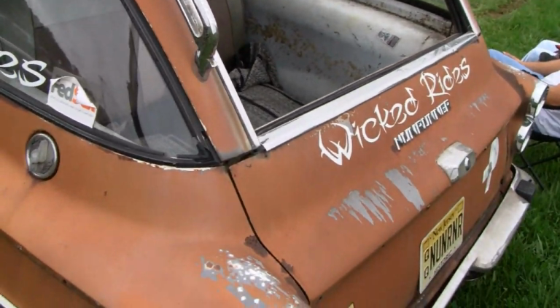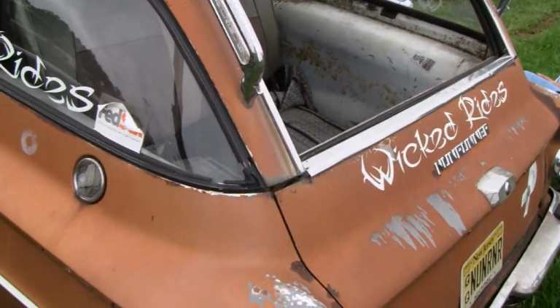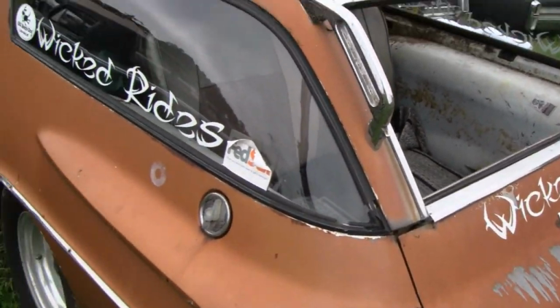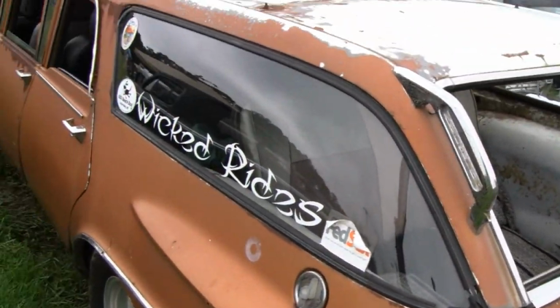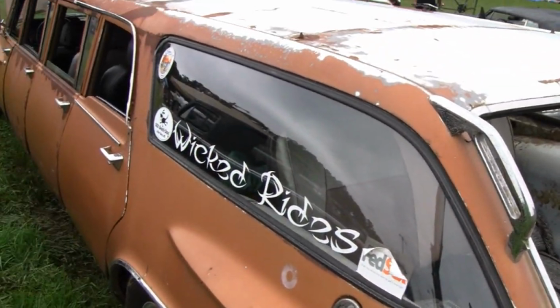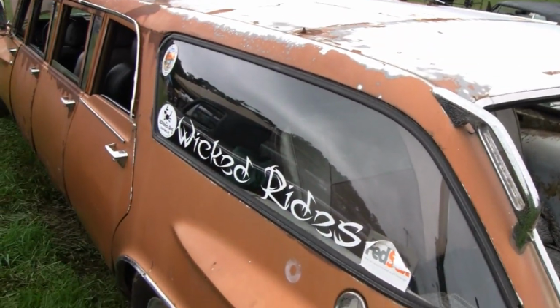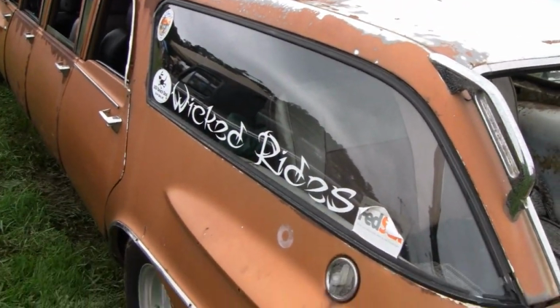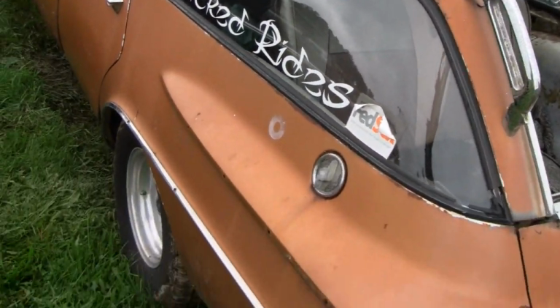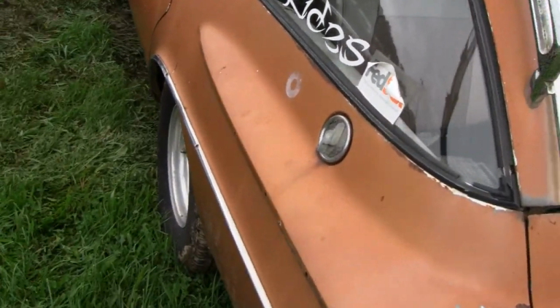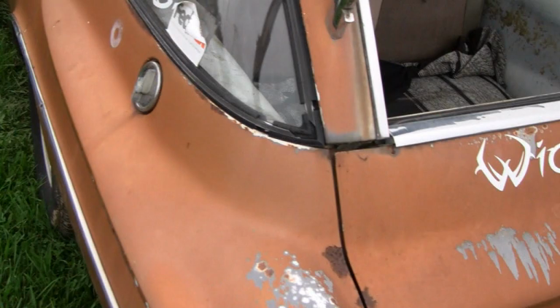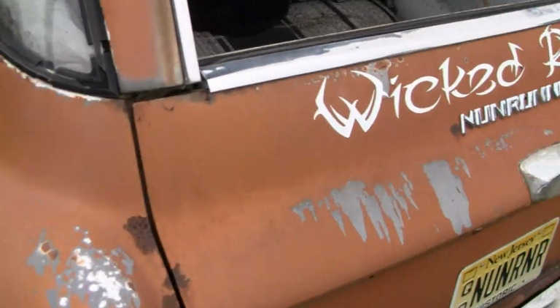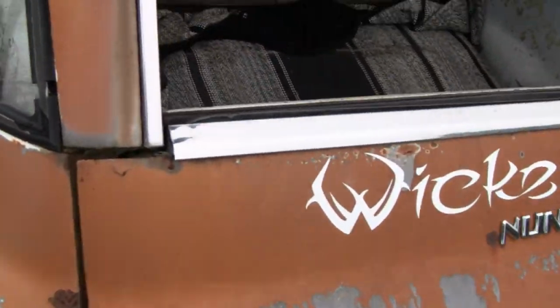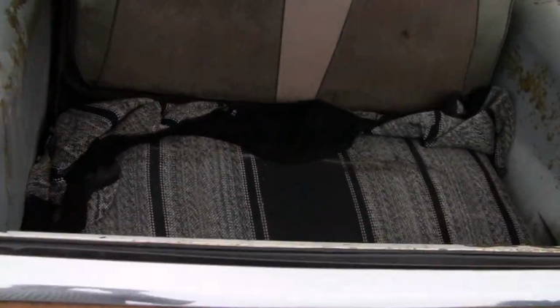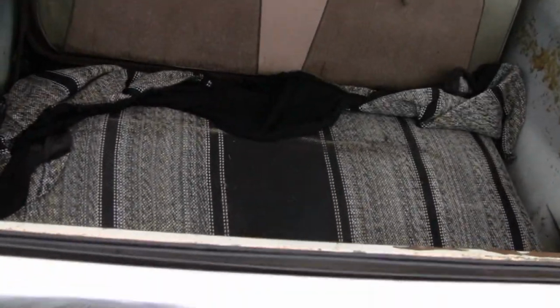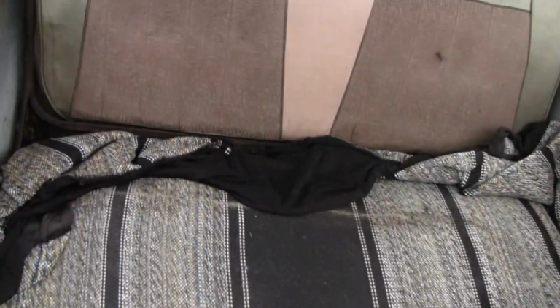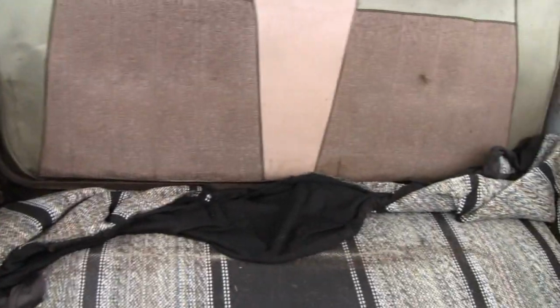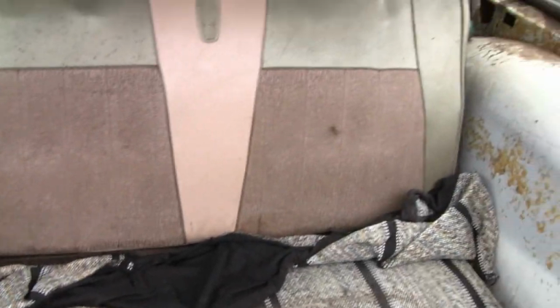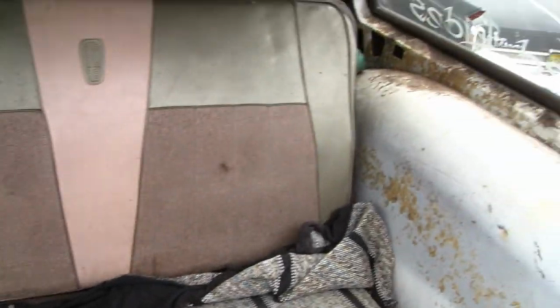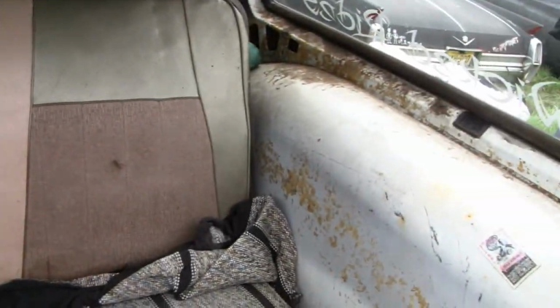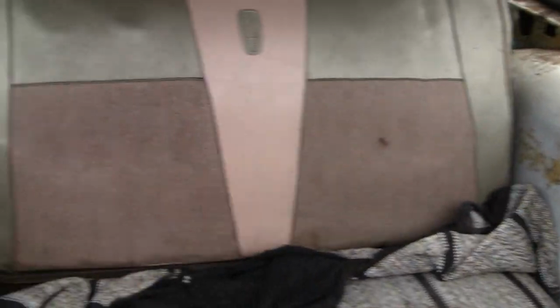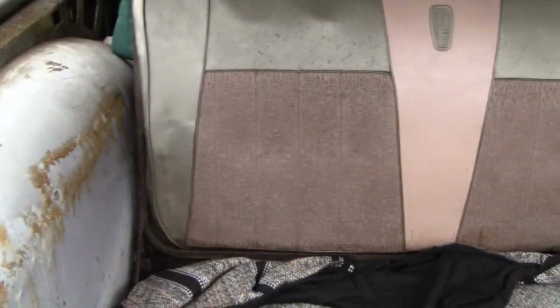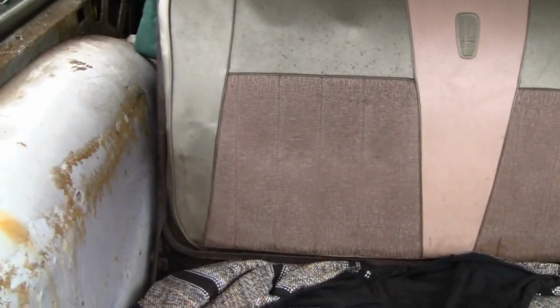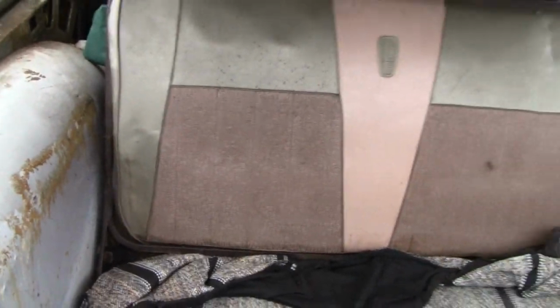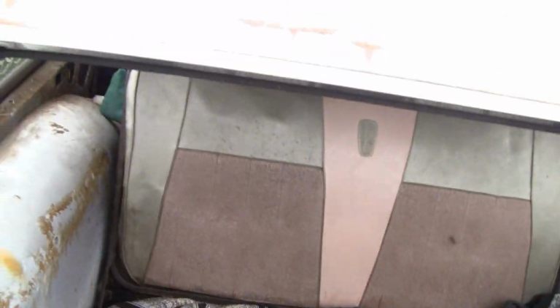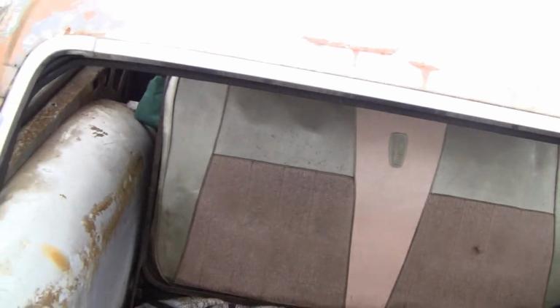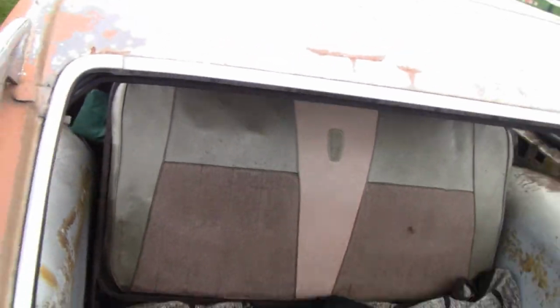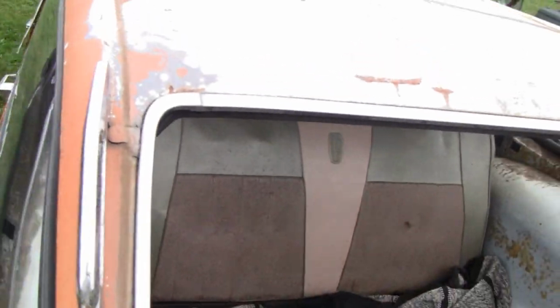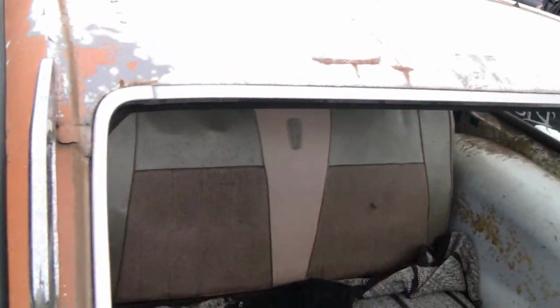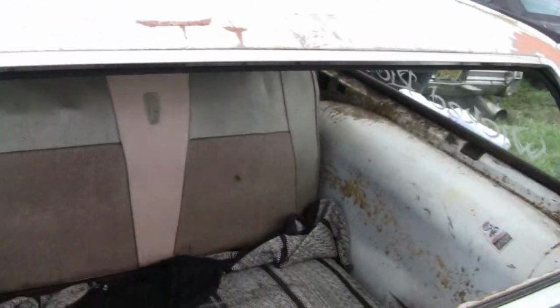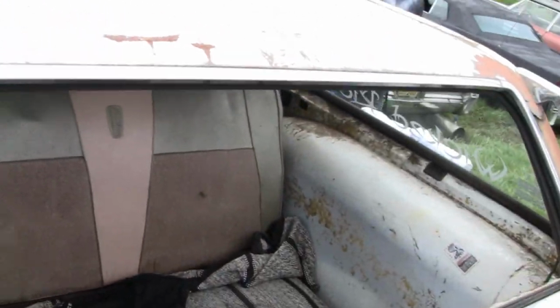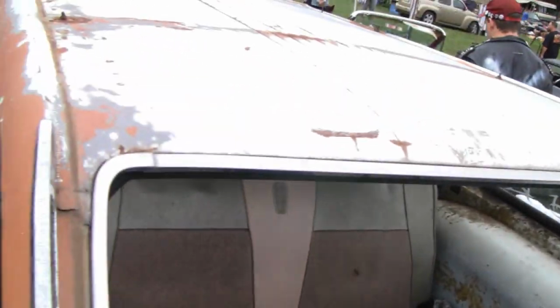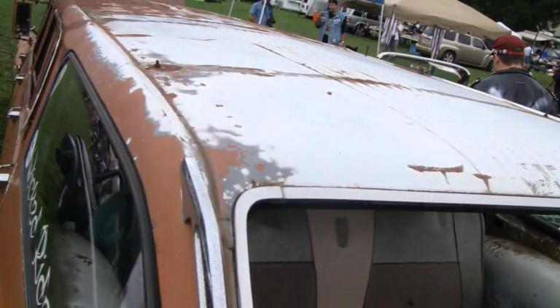All the bench seats that were in it looked like this back one — they were all in that style. This is the original, one of the originals. Pretty cool — a little piece of history. I'm touching a little piece of history here.